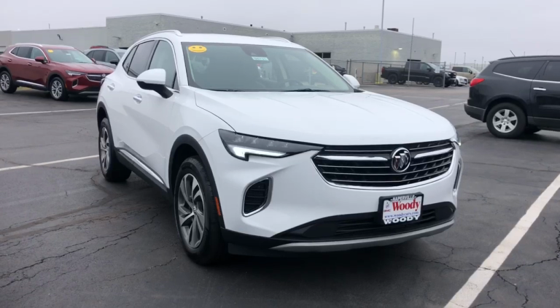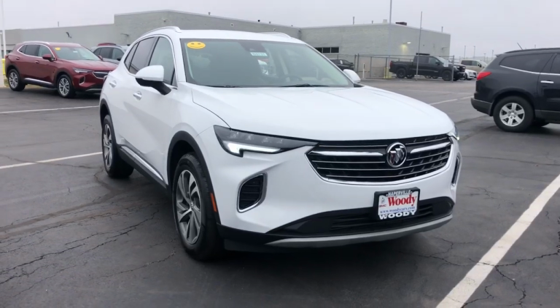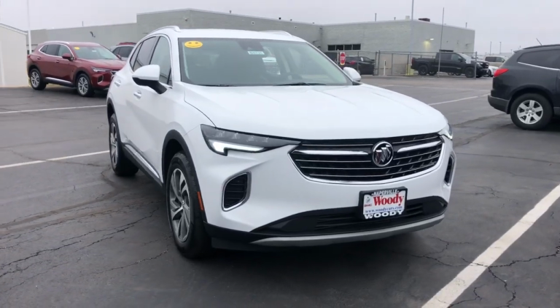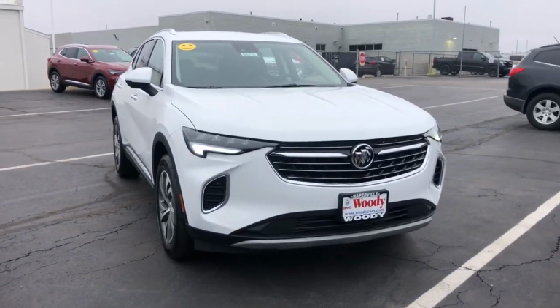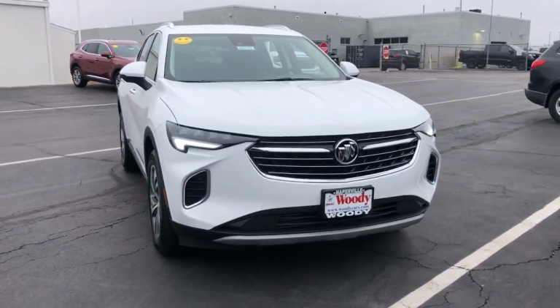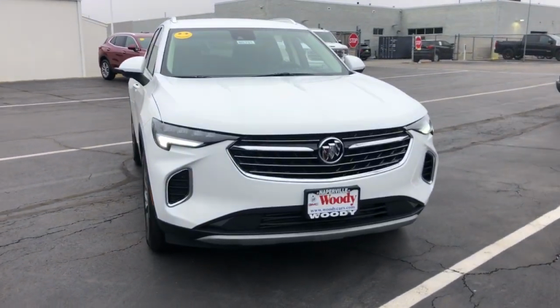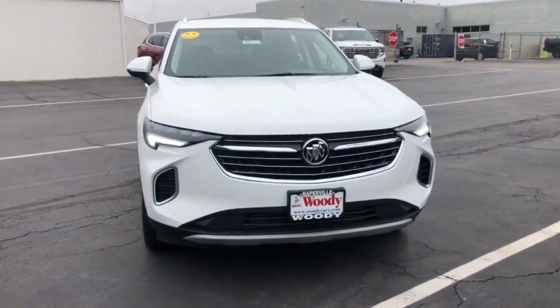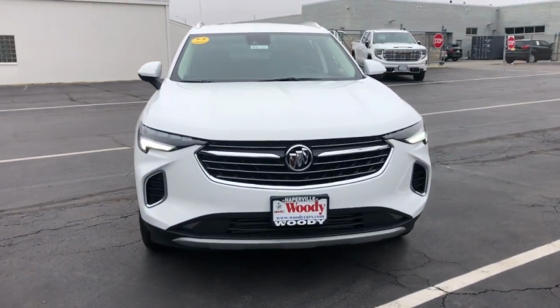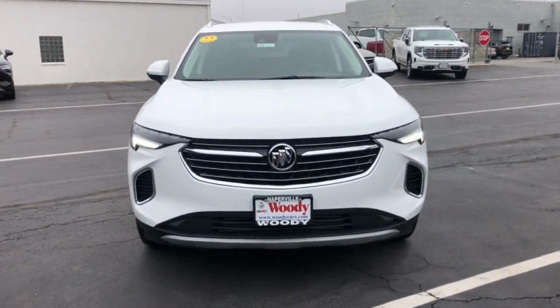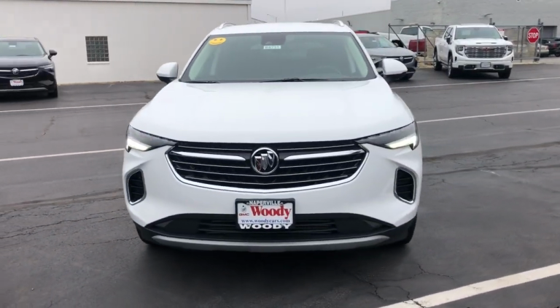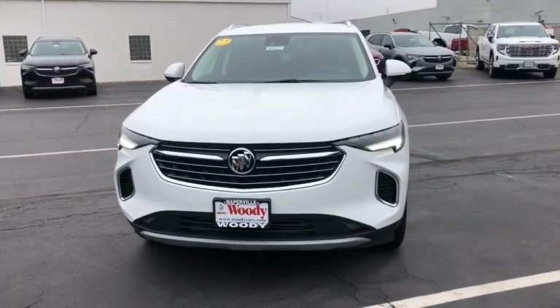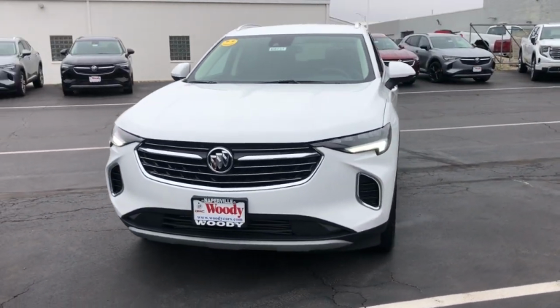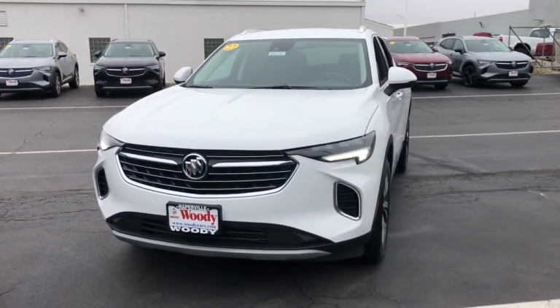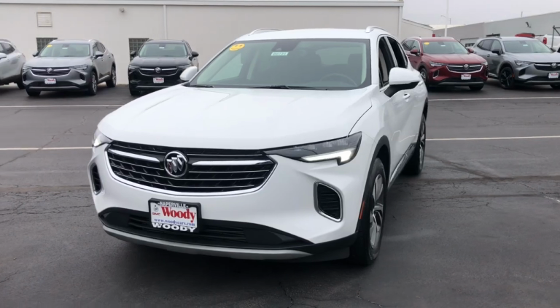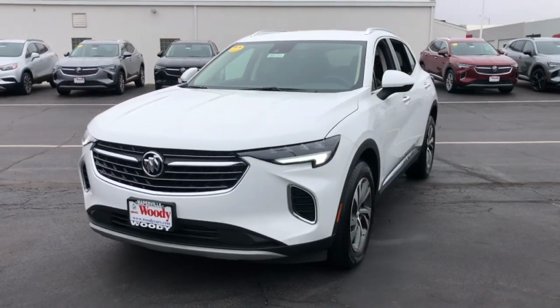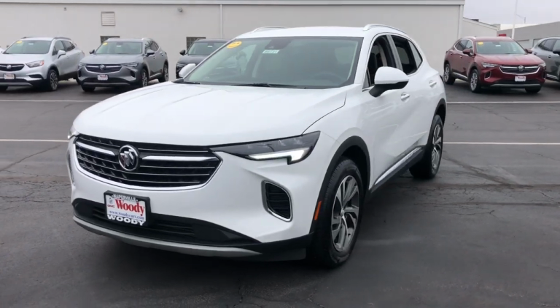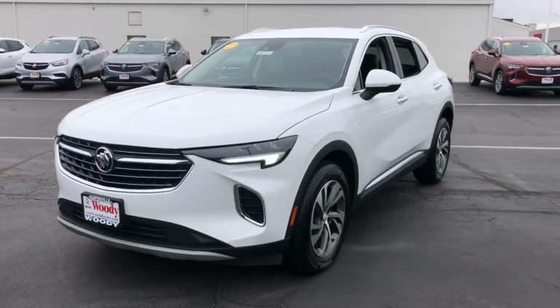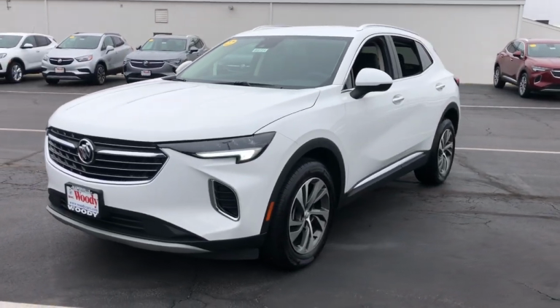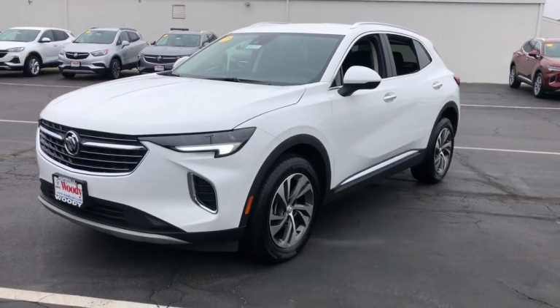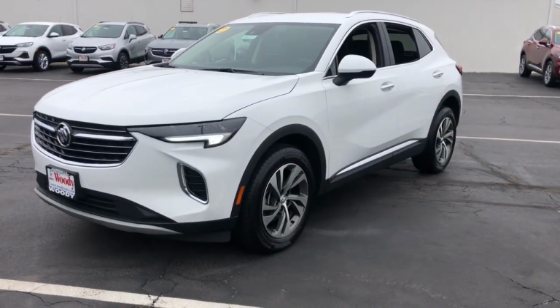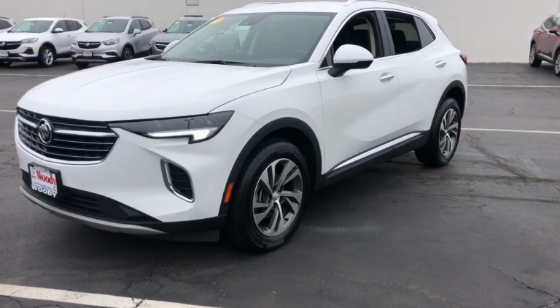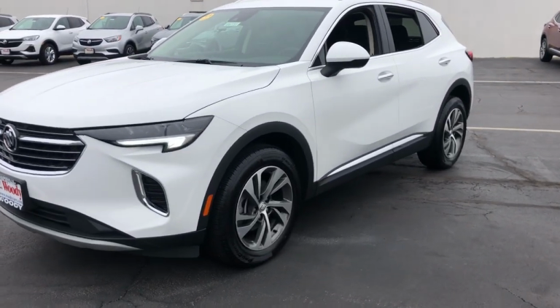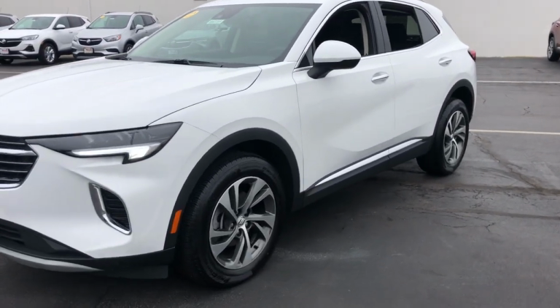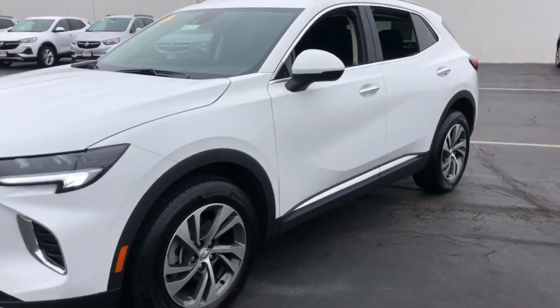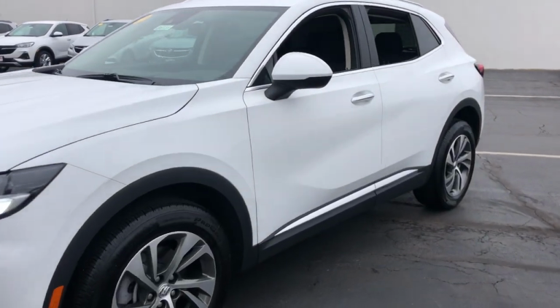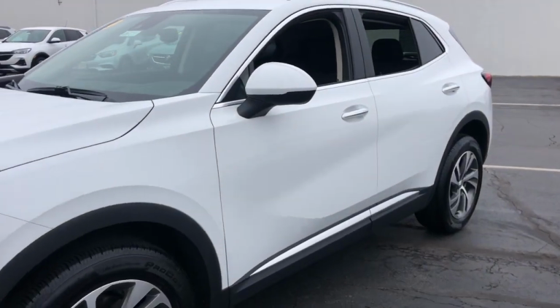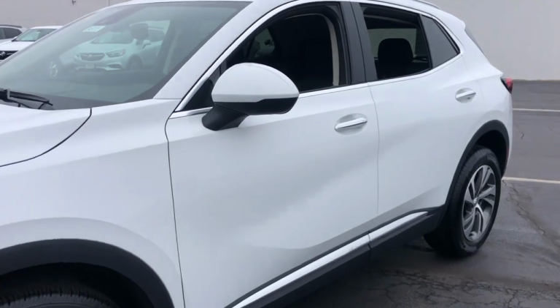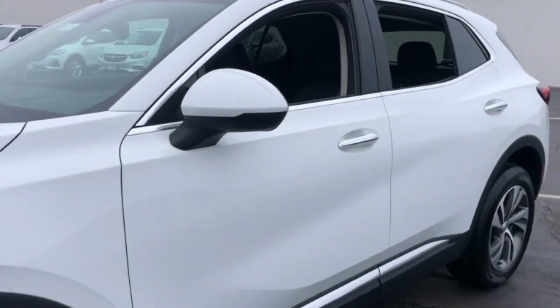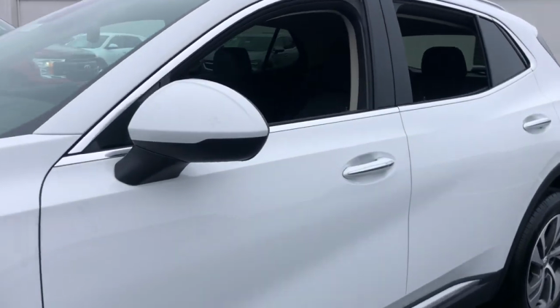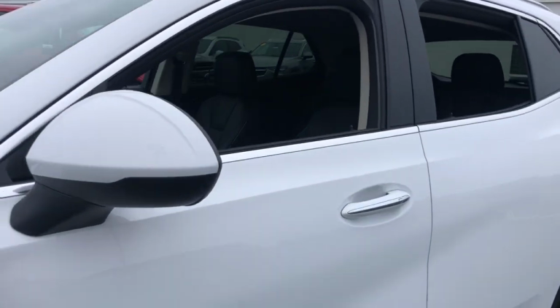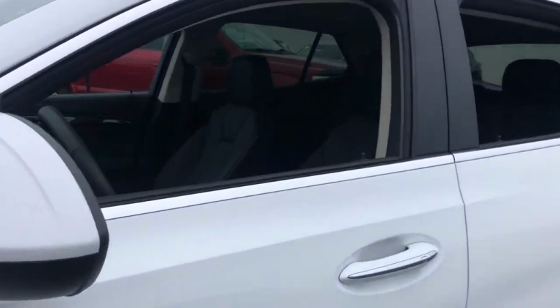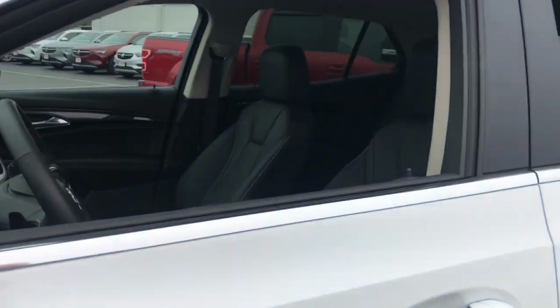Go home happy with the 2023 Buick Envision. Explore your world in confidence, style and luxurious comfort. Get into the Envision and see how relaxing driving can be.